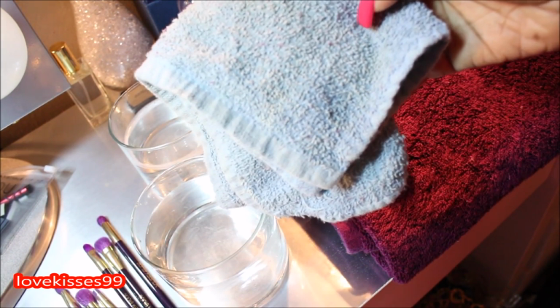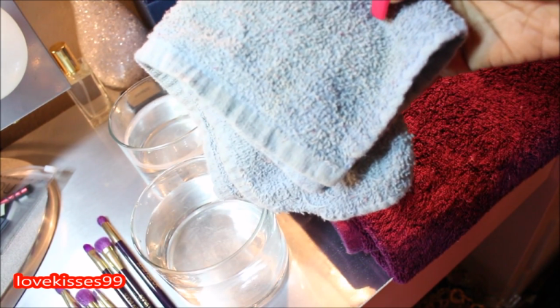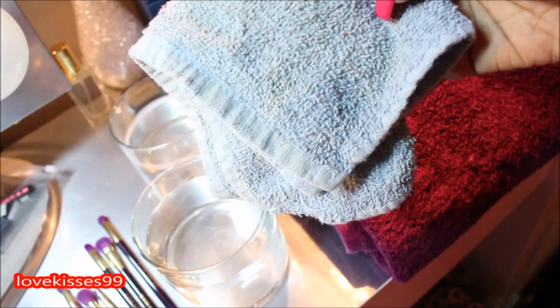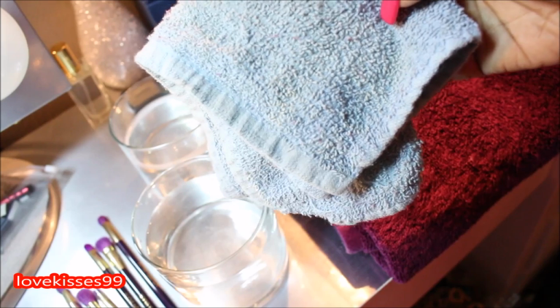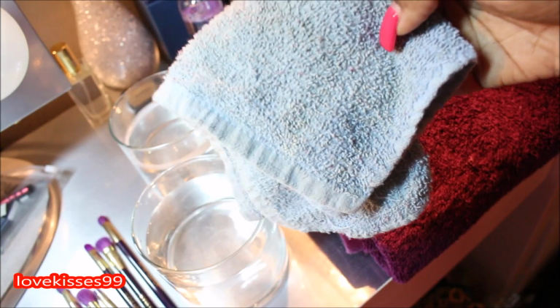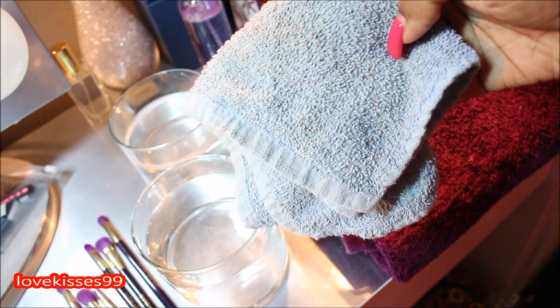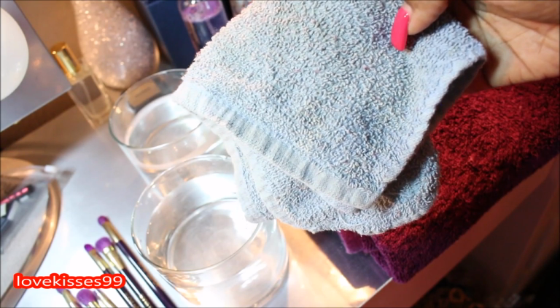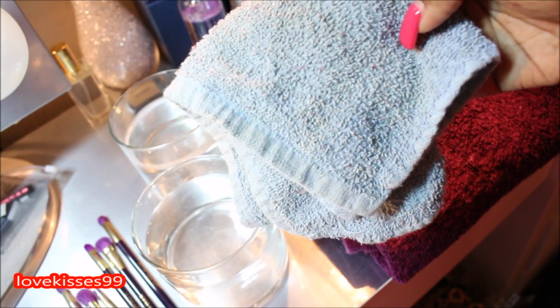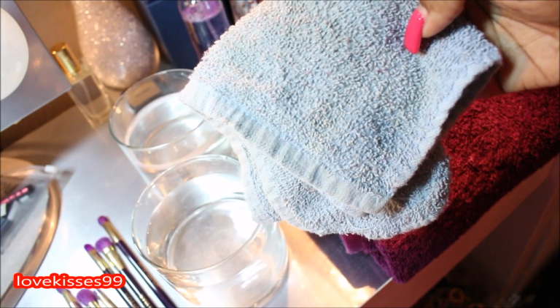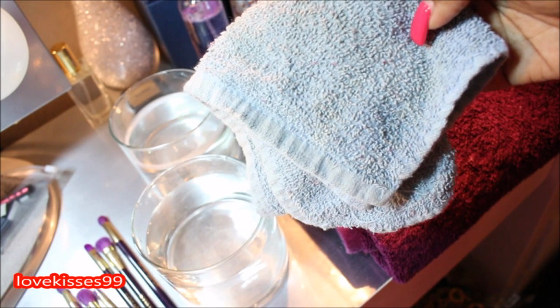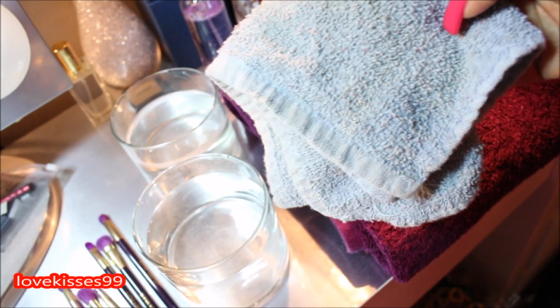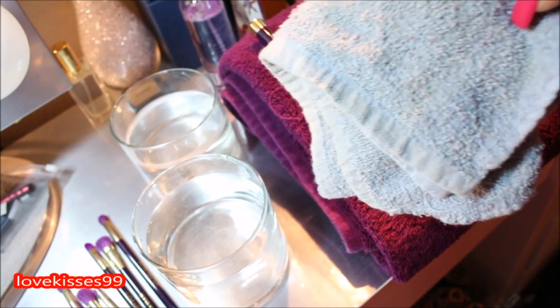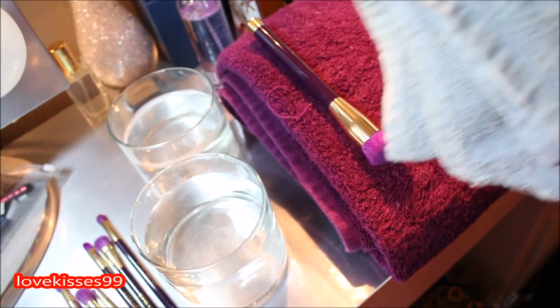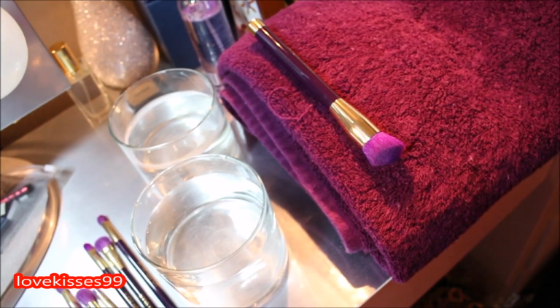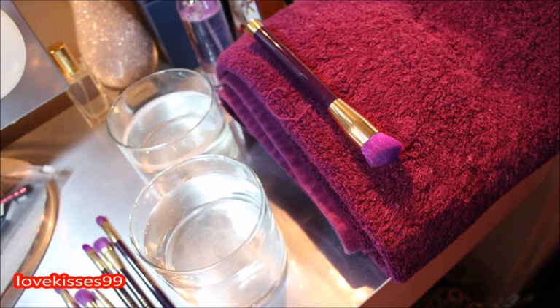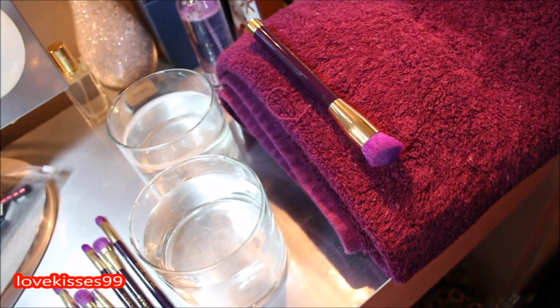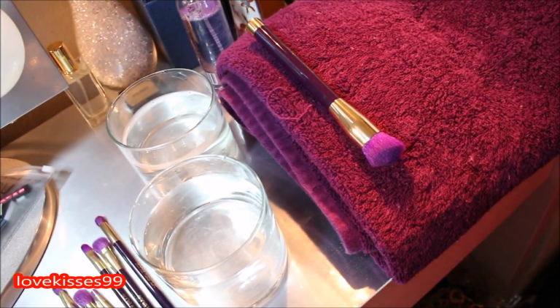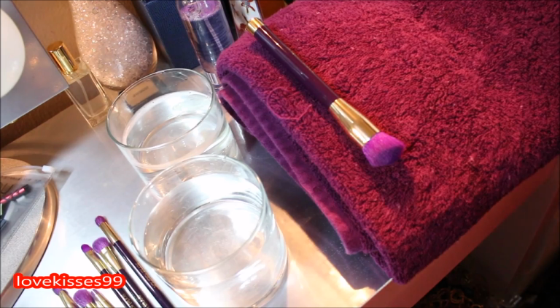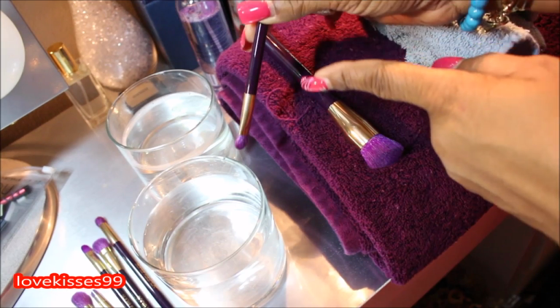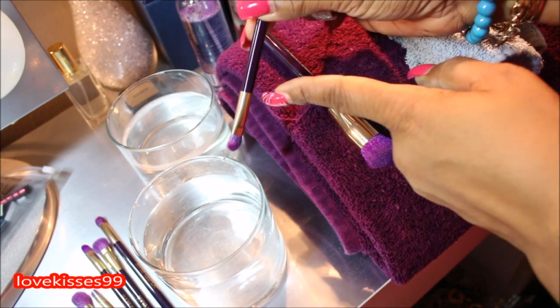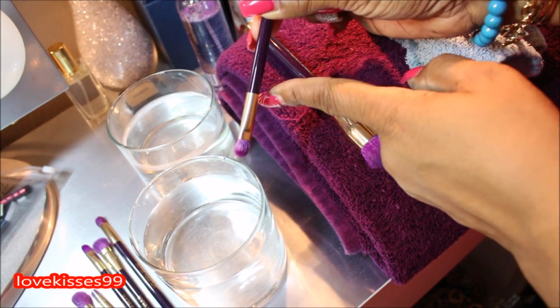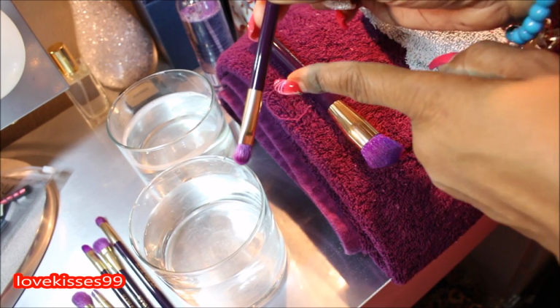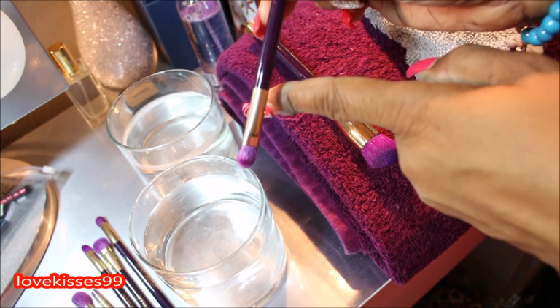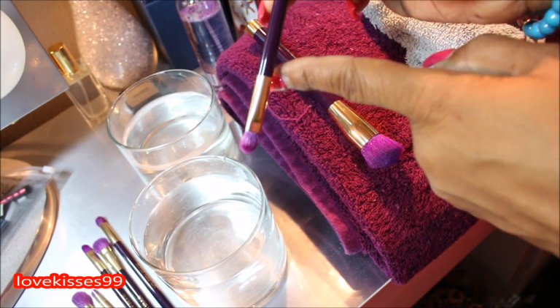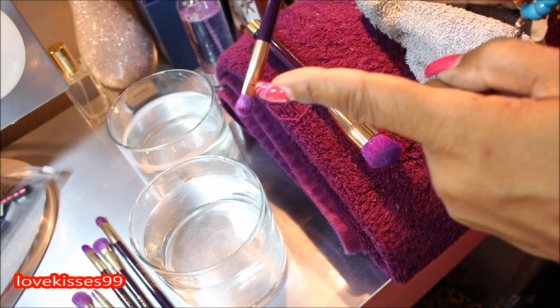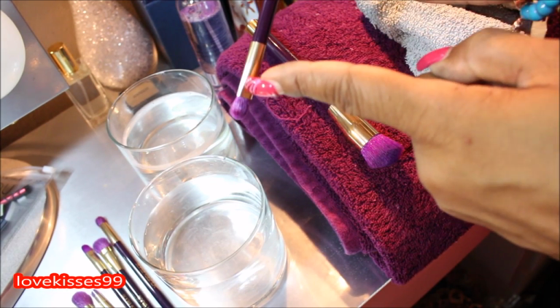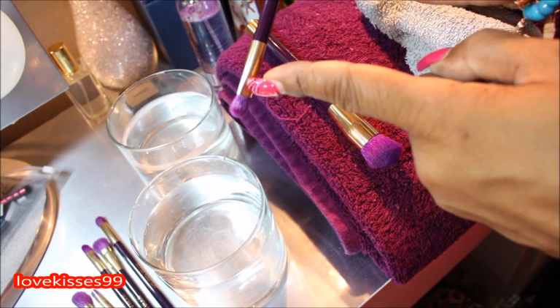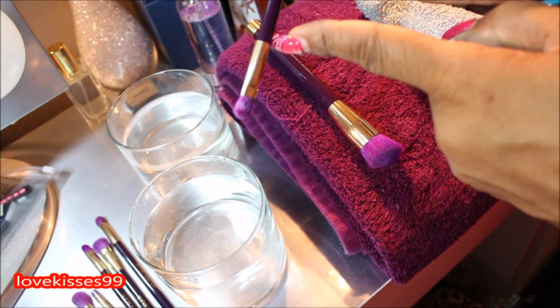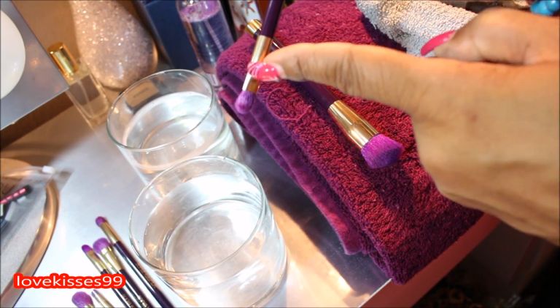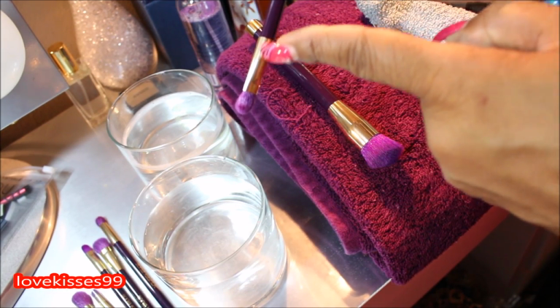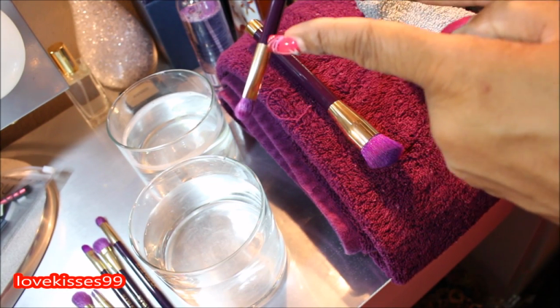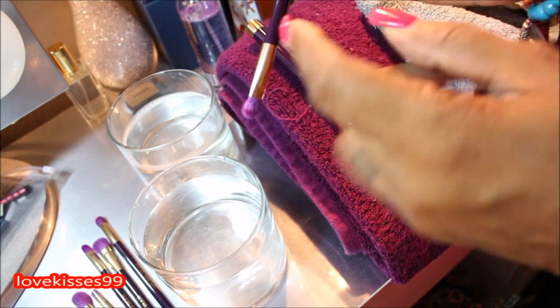Here's a clean towel. We're going to use this just to eliminate excess water from the bristles and also to reshape the brushes. We don't want the water to go up into the ferrule of the brushes or into the handle.